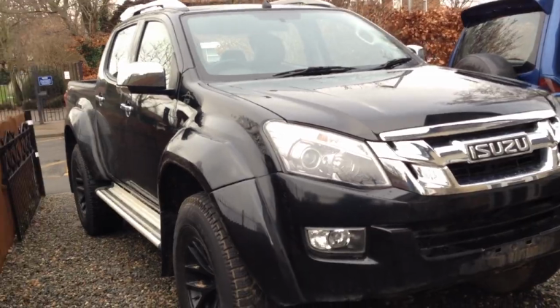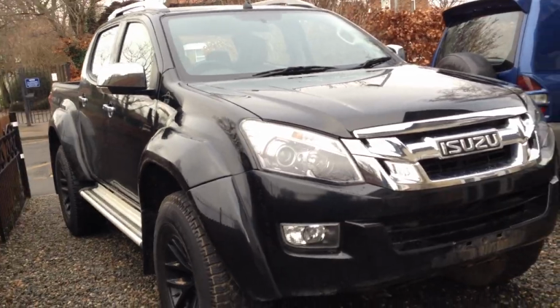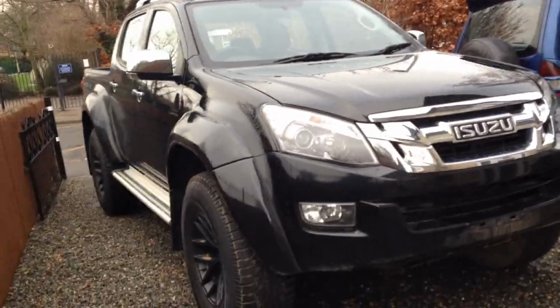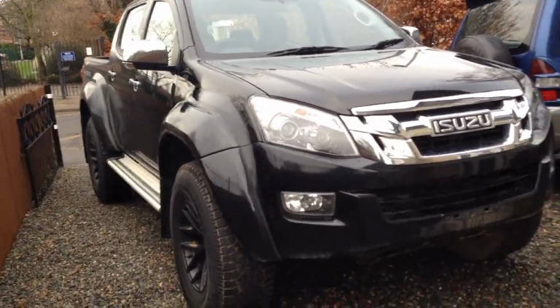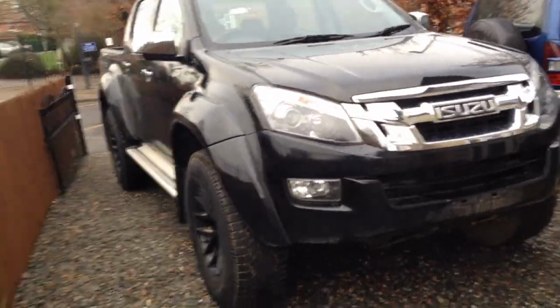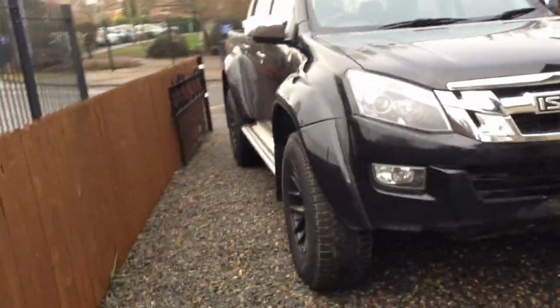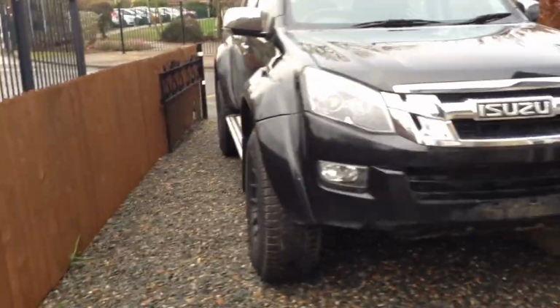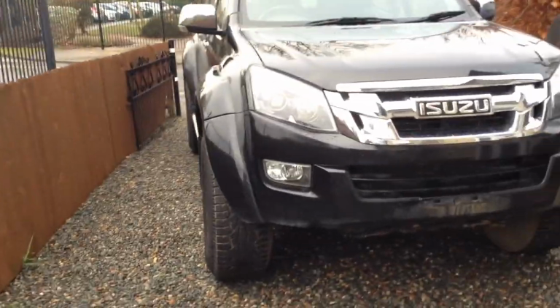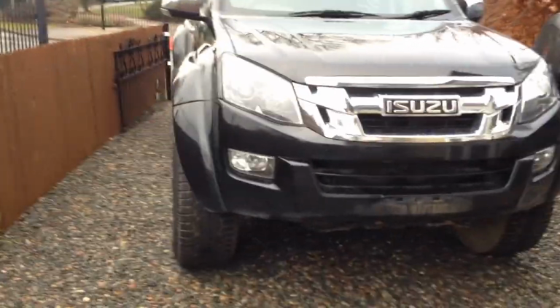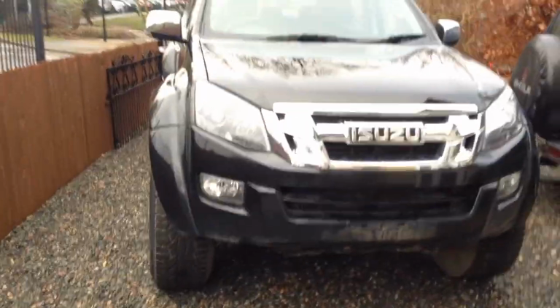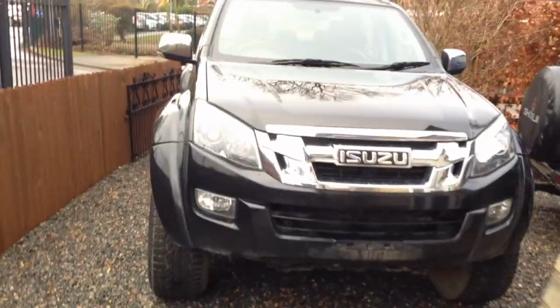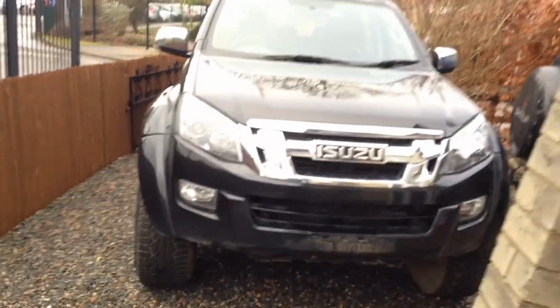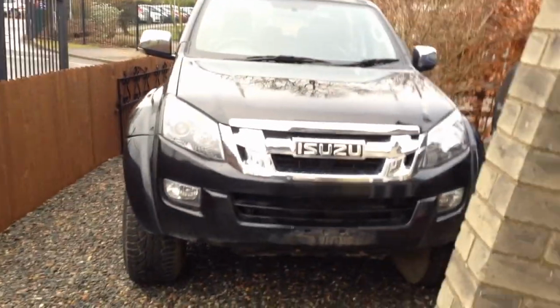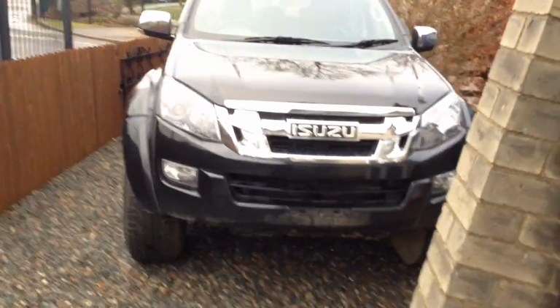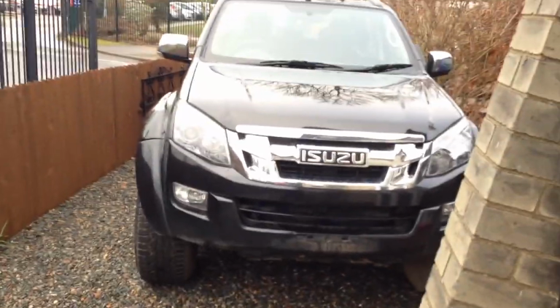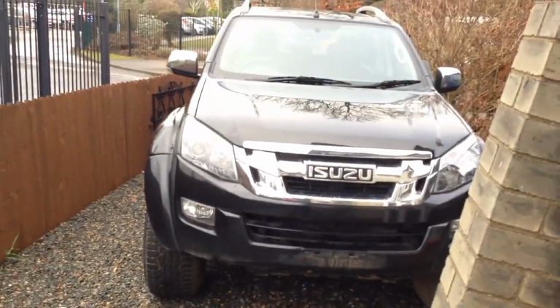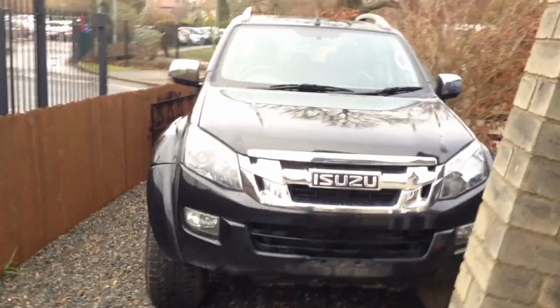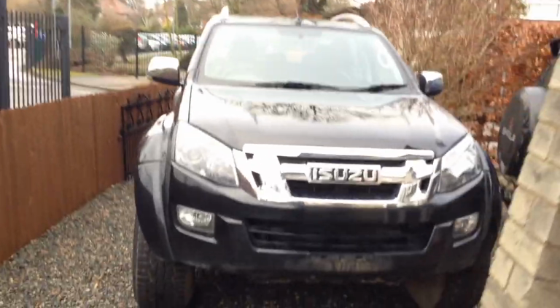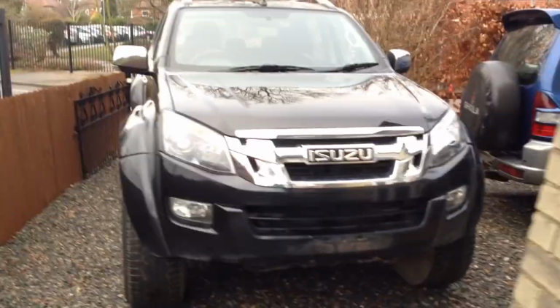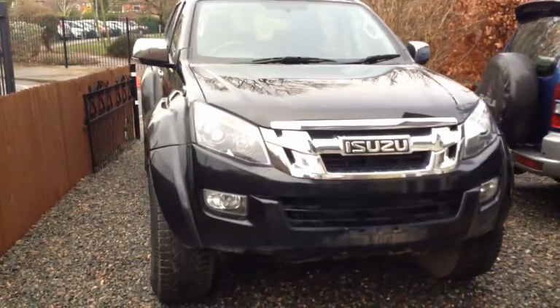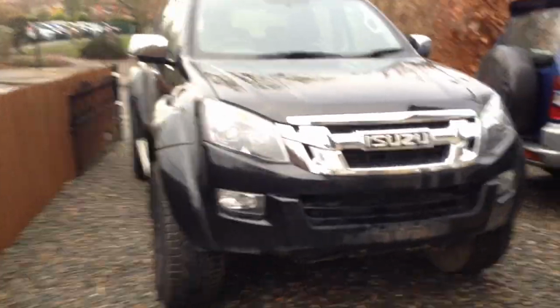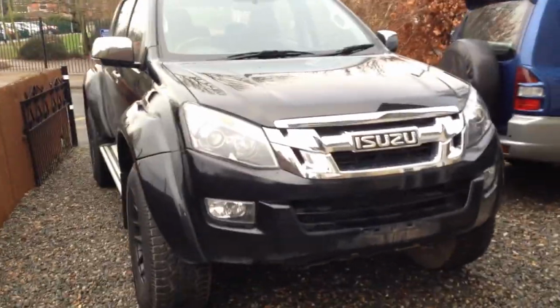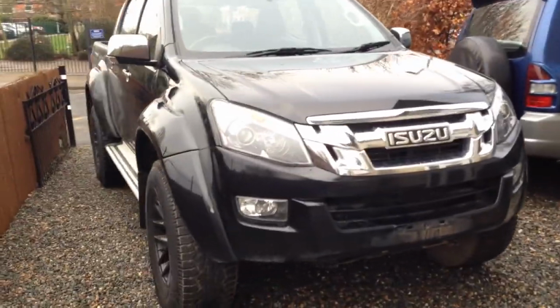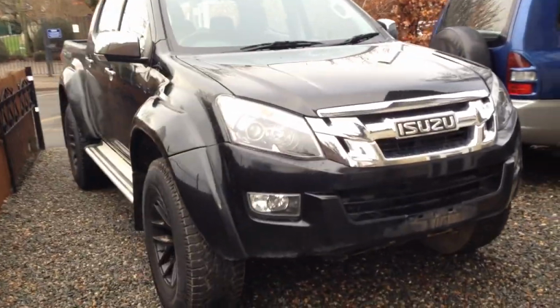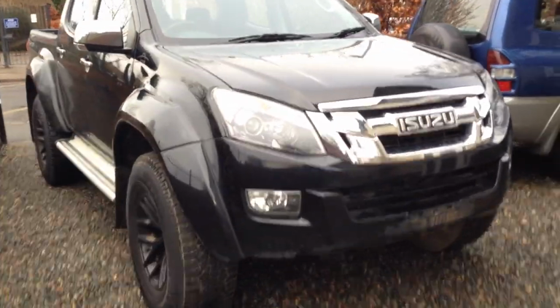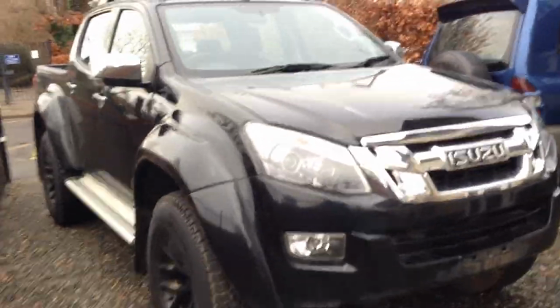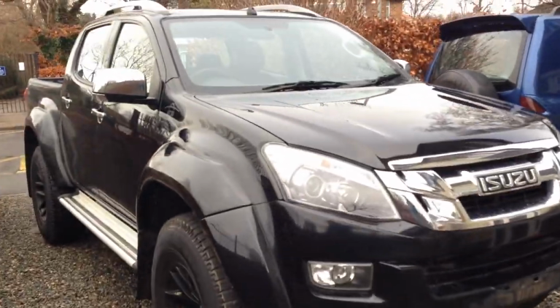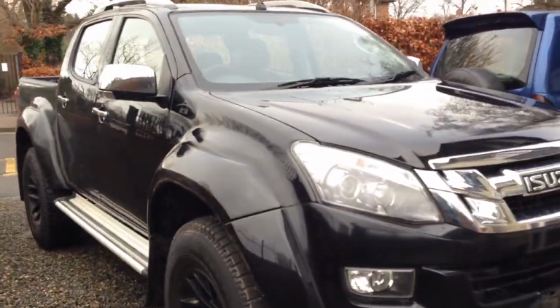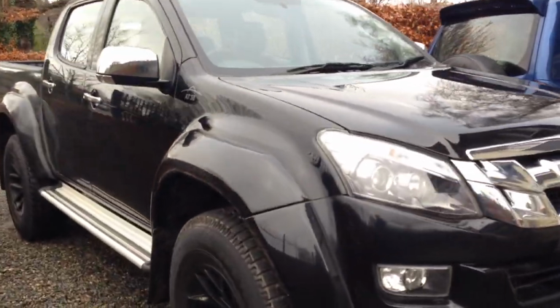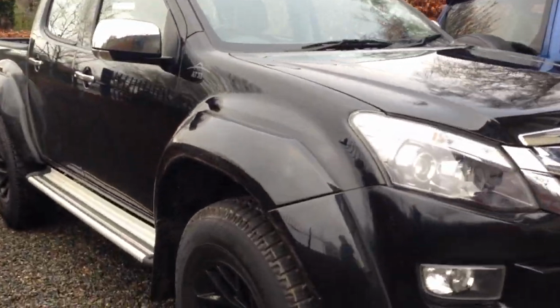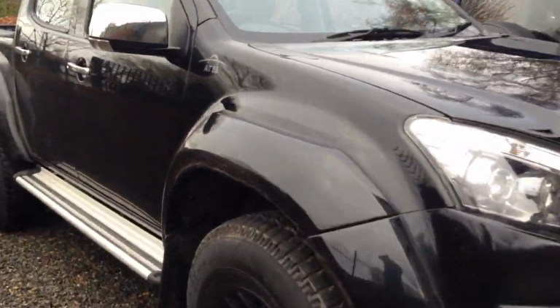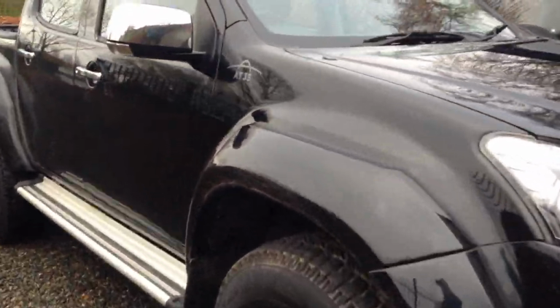The ground clearance and stance is just massive. It's really really wide — a lot wider than the other ones. It barely gets in the driveway.